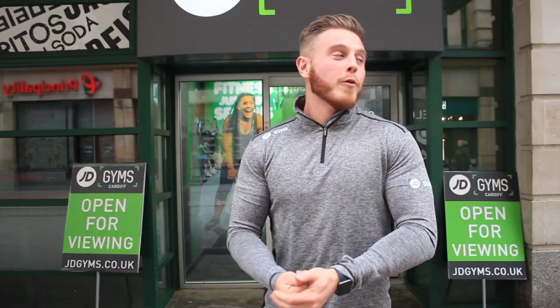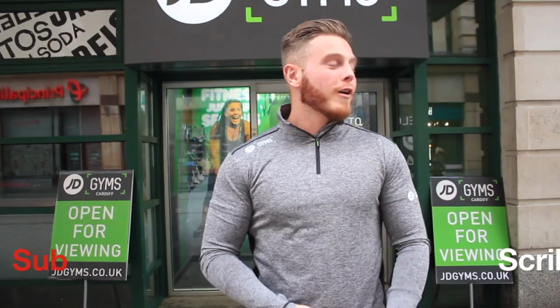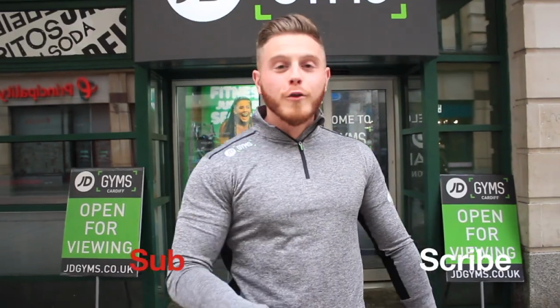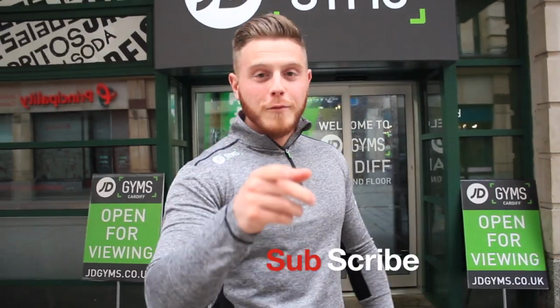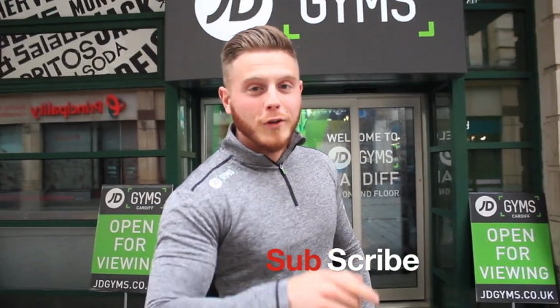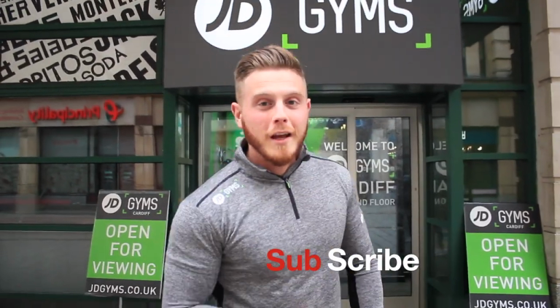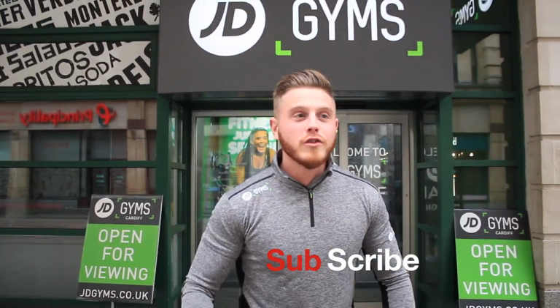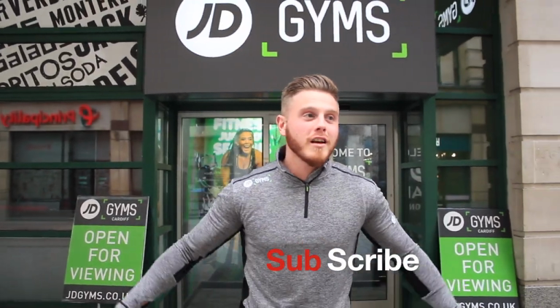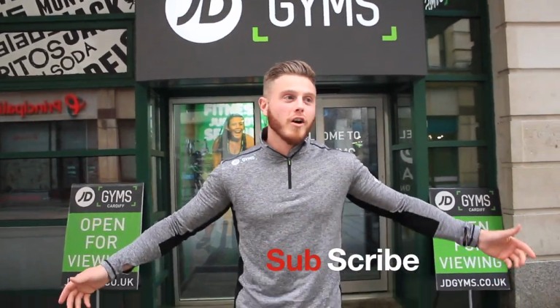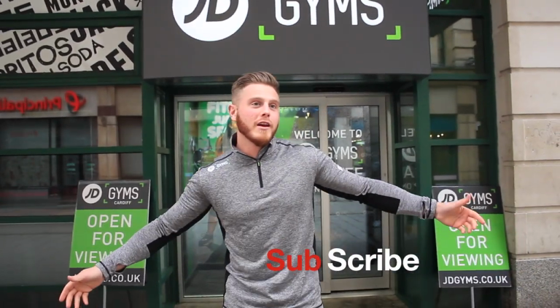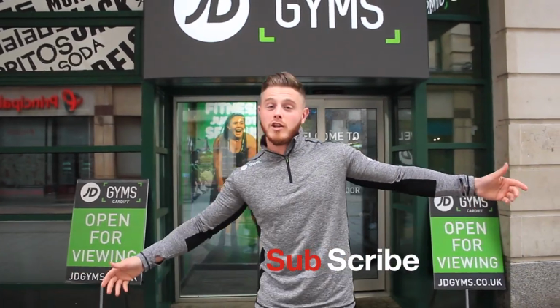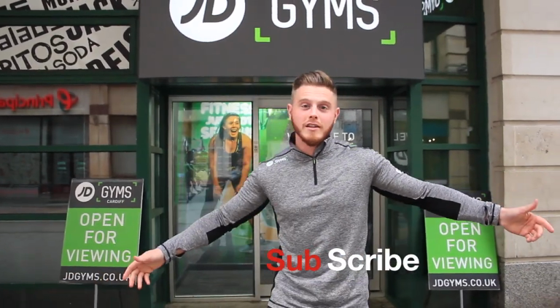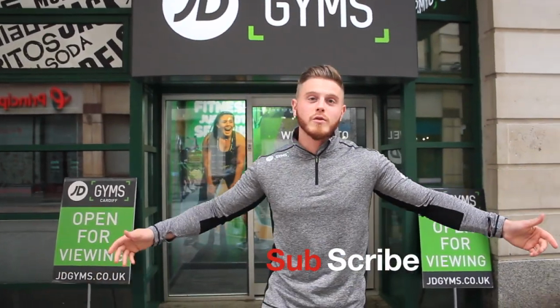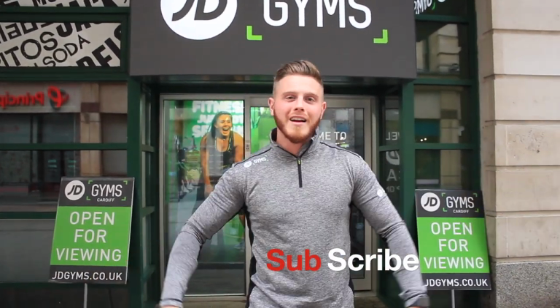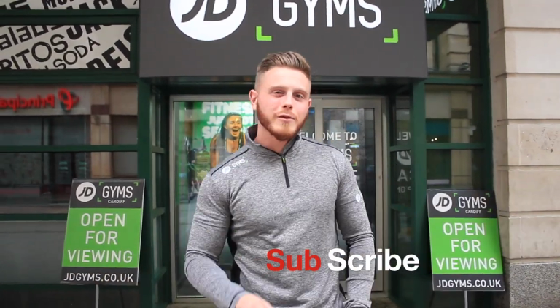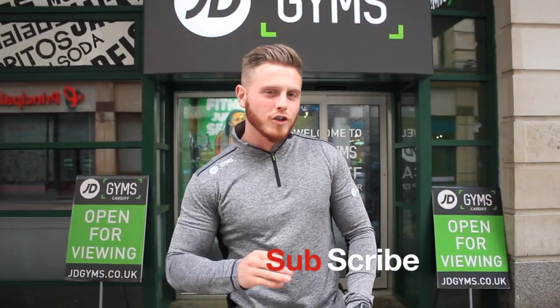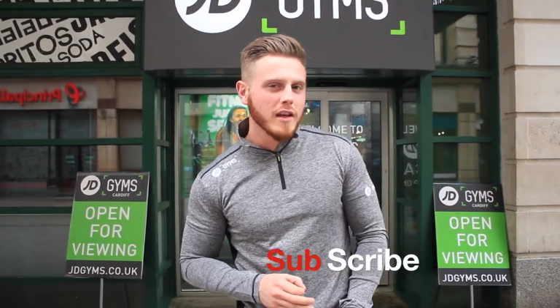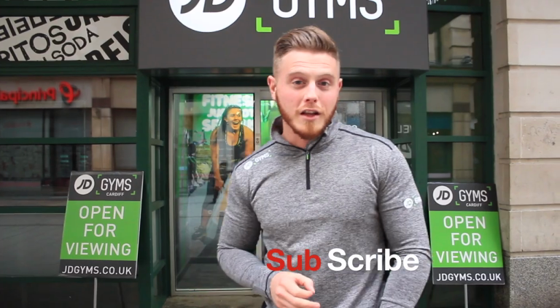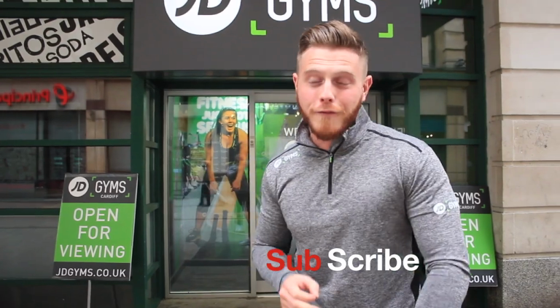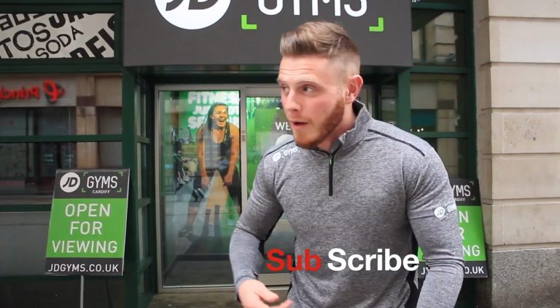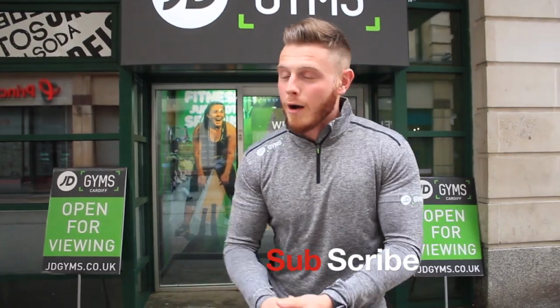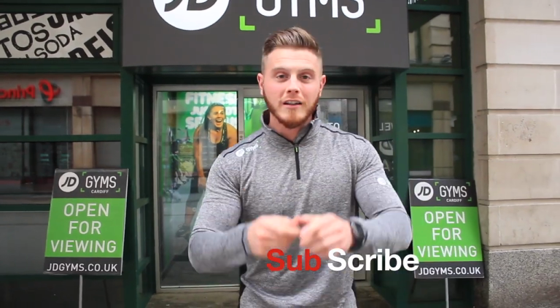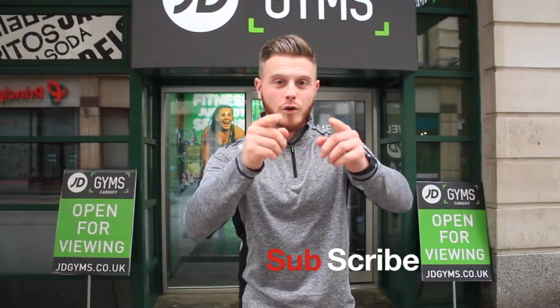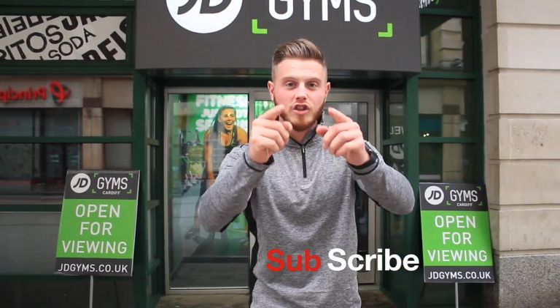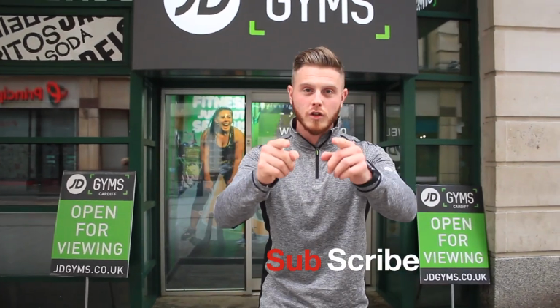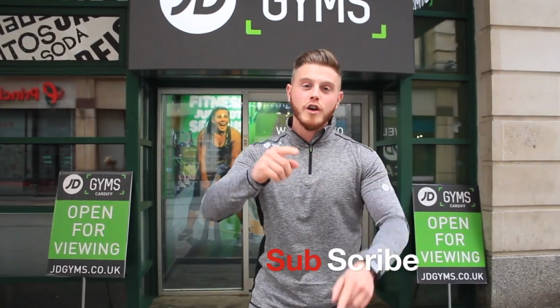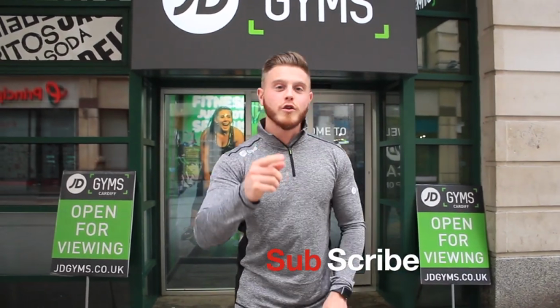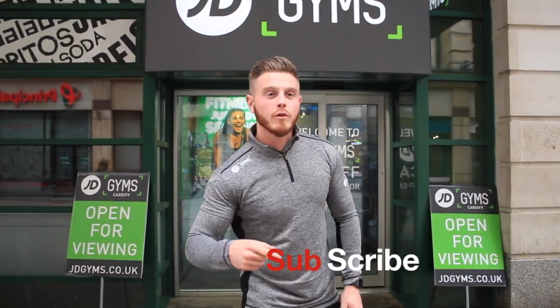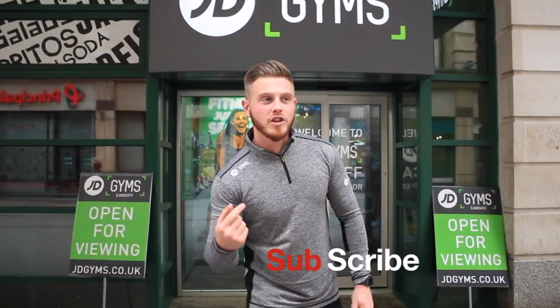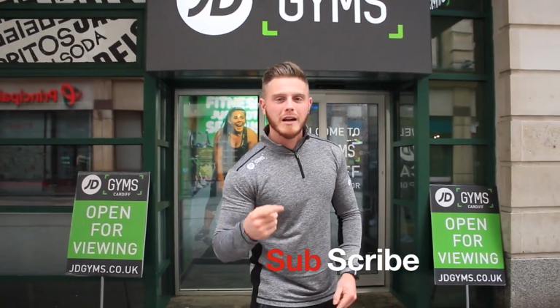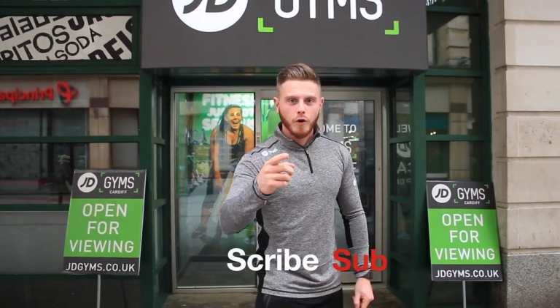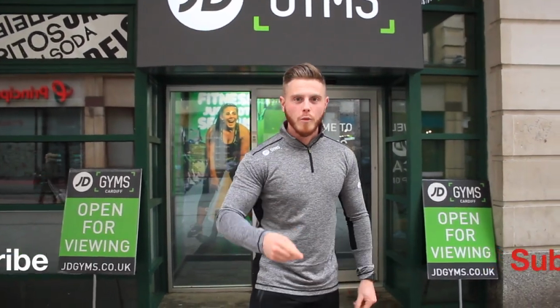We are going through a gym tour today. We have just gone with JD Gyms. We're starting next week on Tuesday. I'm going to do you a little gym tour so you can all see what the gym is like before we open.